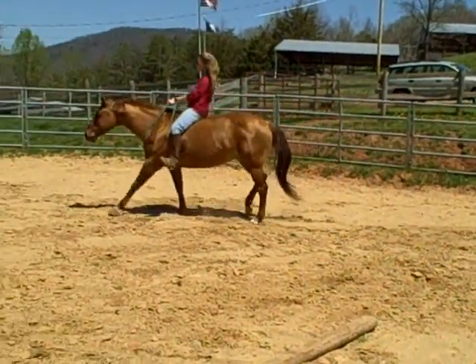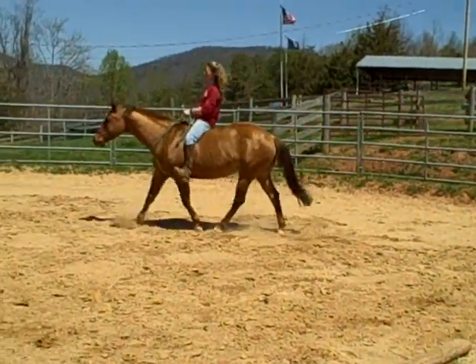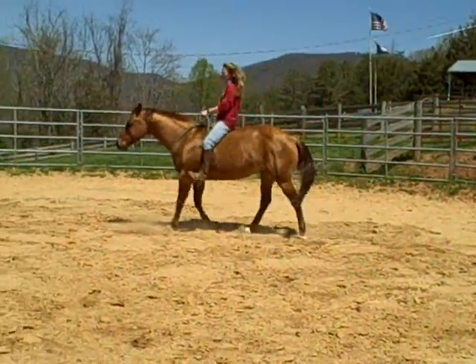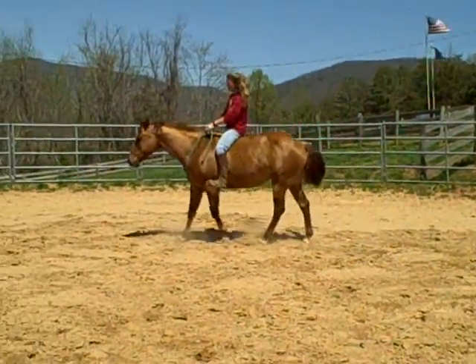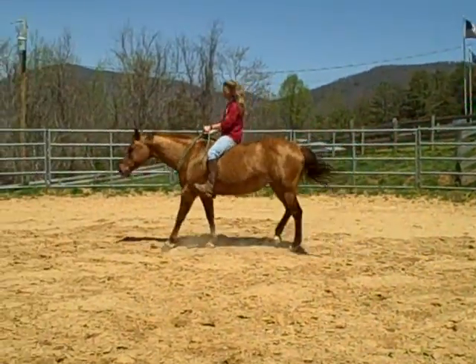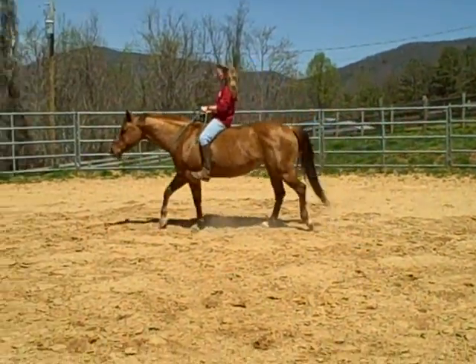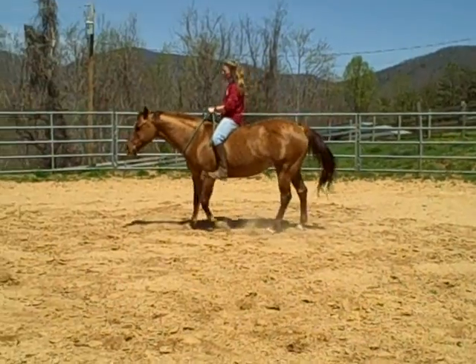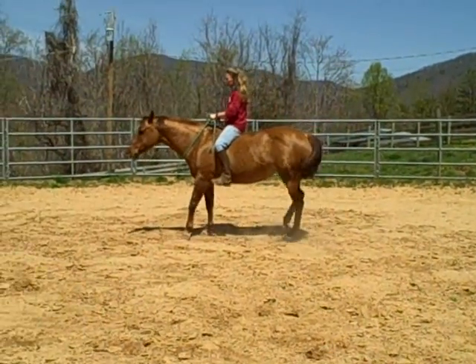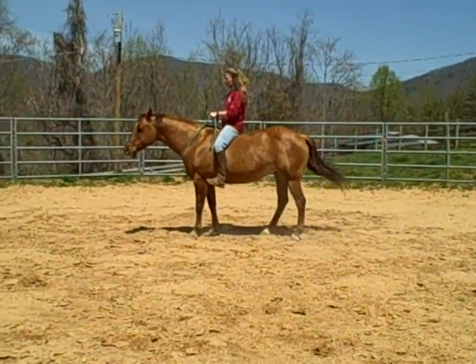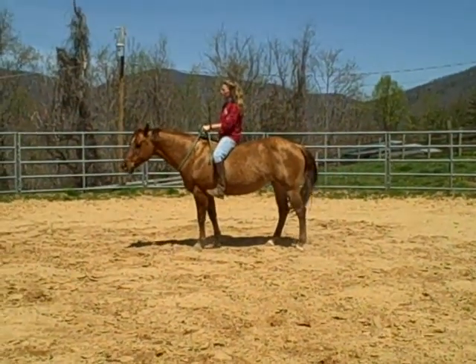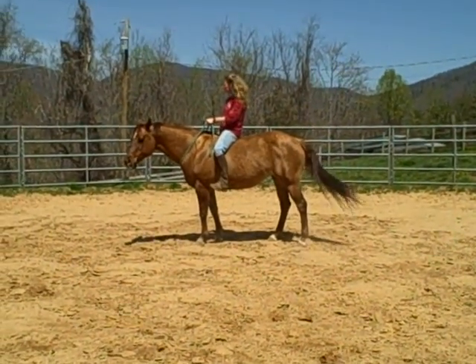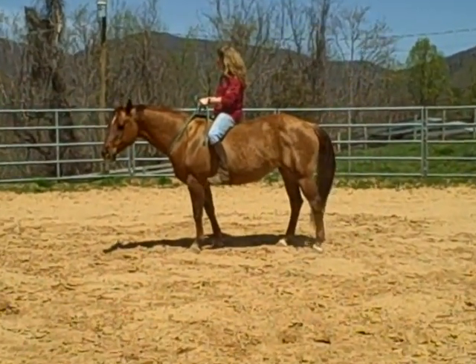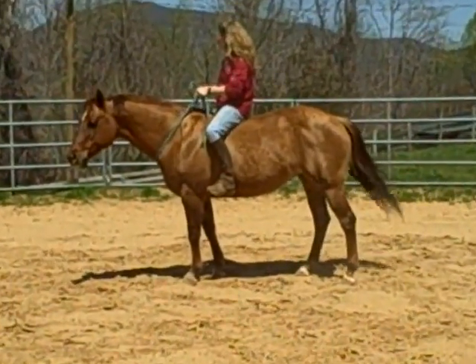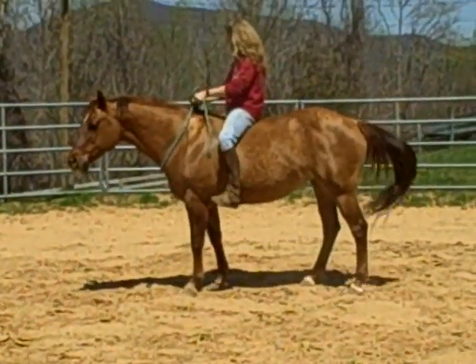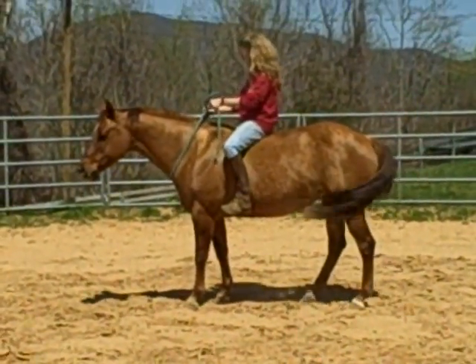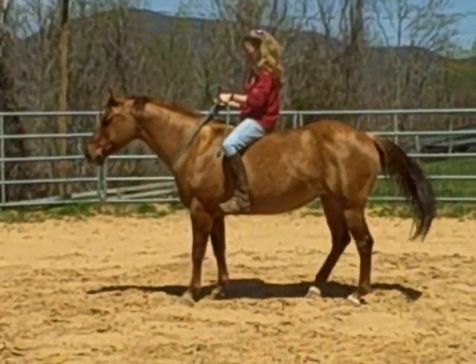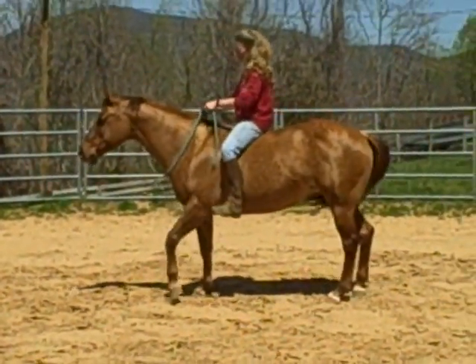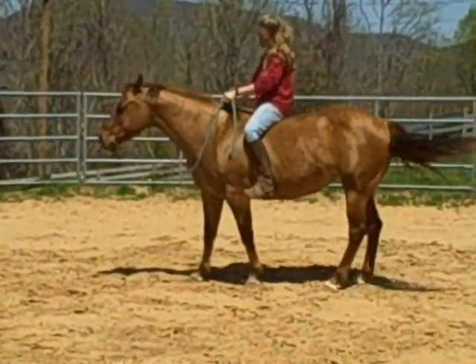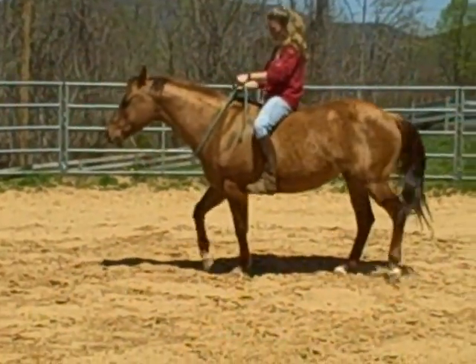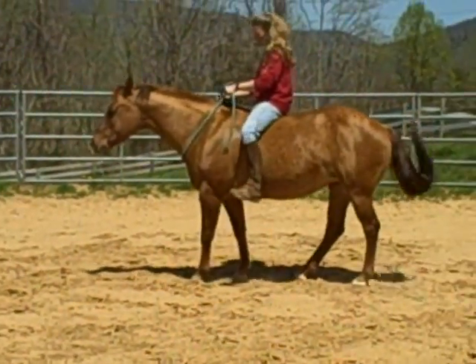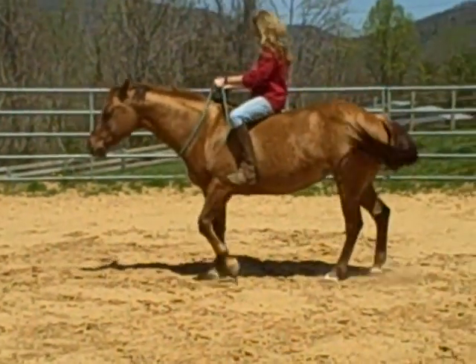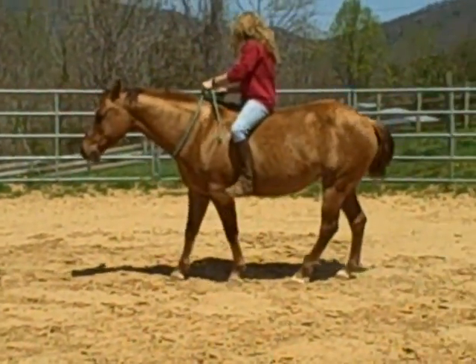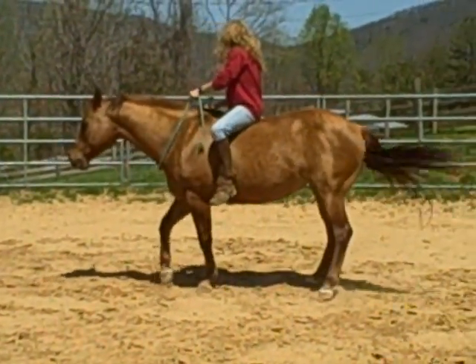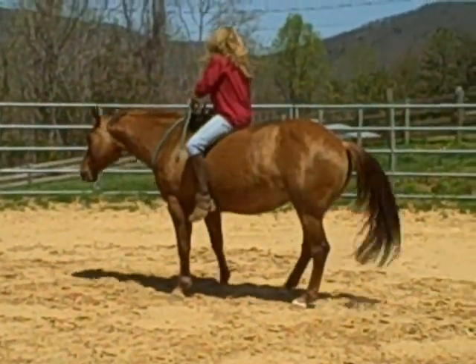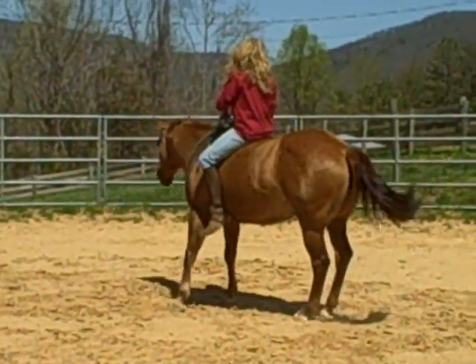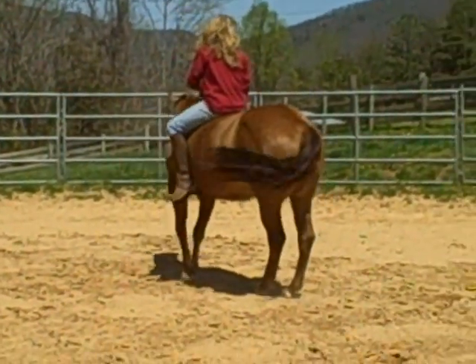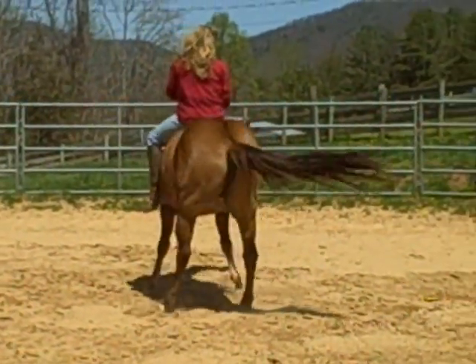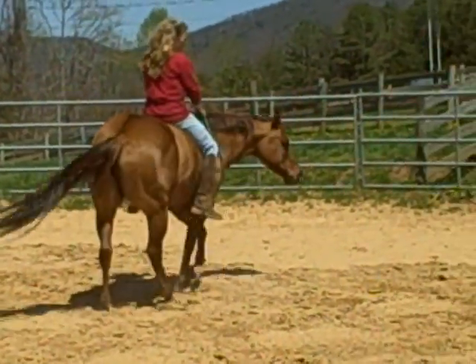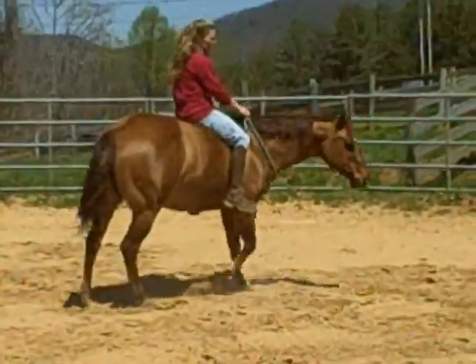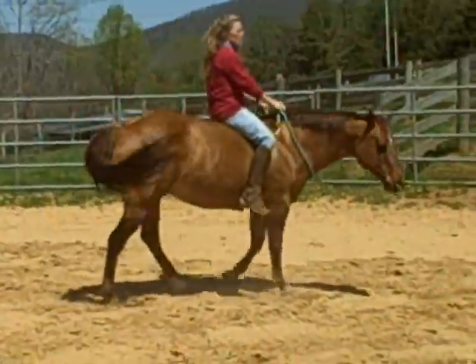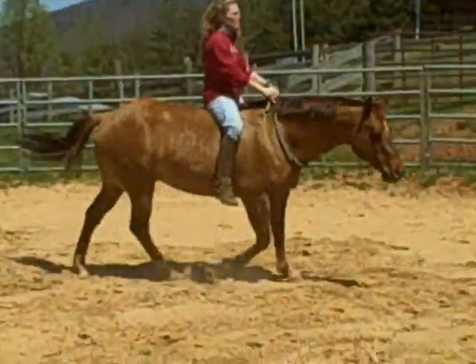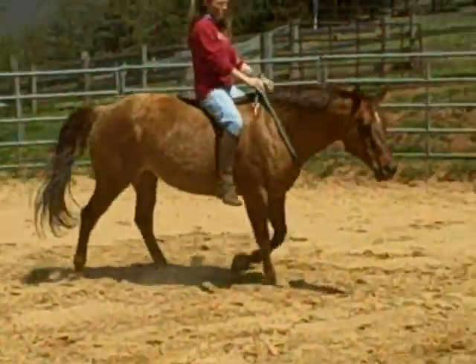So today is the start of a small series we're going to do on riding your horse bareback. You may or may not want to go on to riding your horse bridleless, and we can talk a little bit about that later.